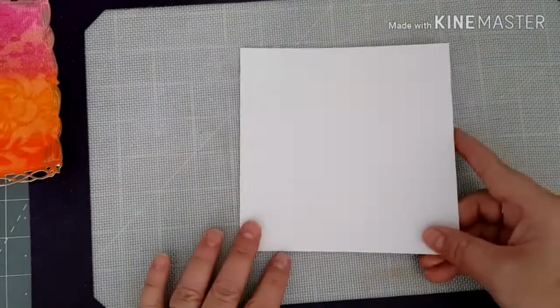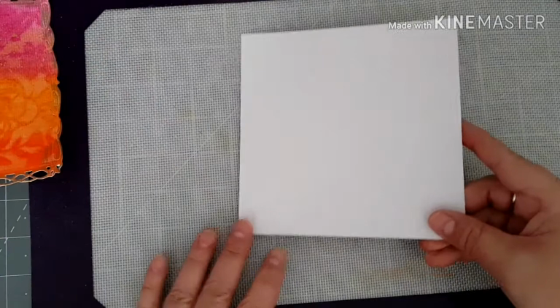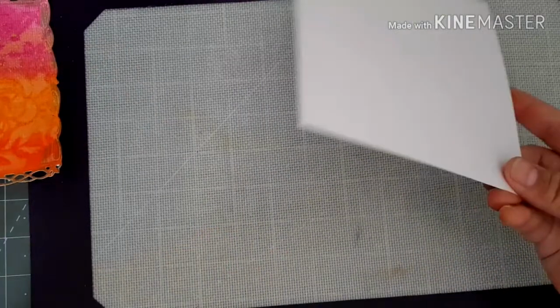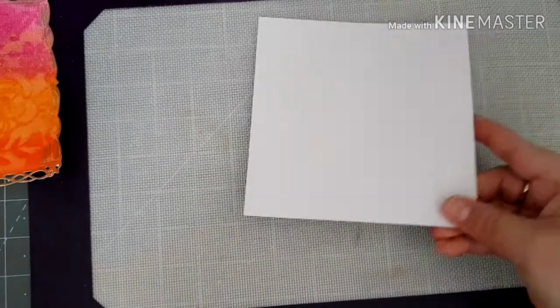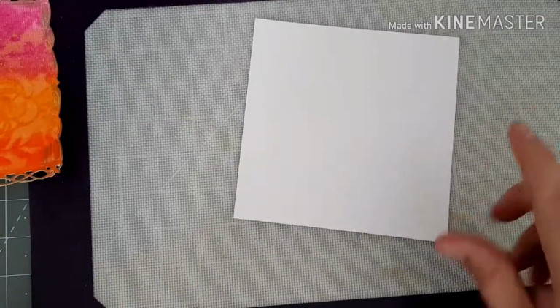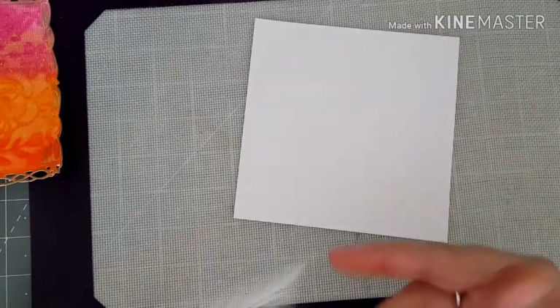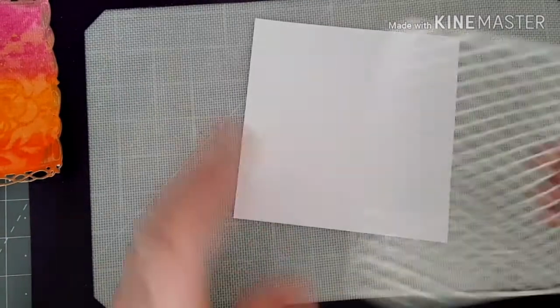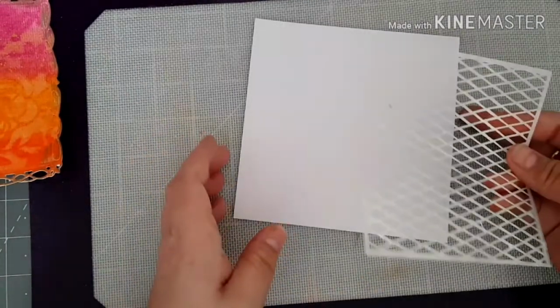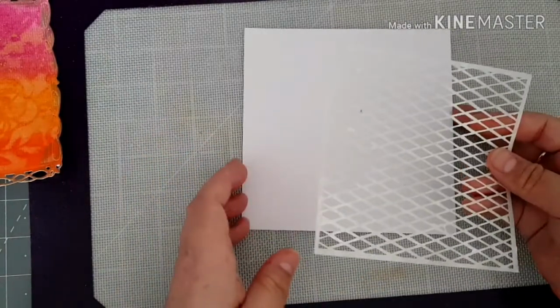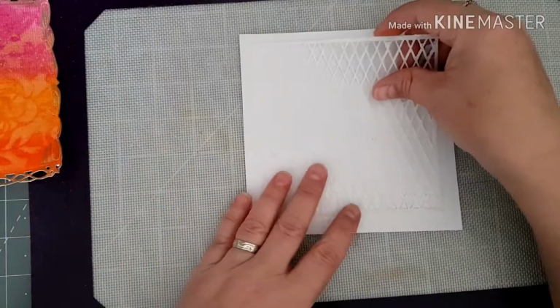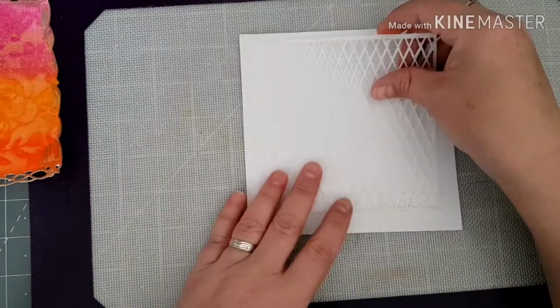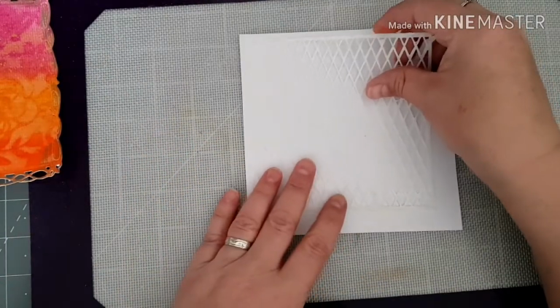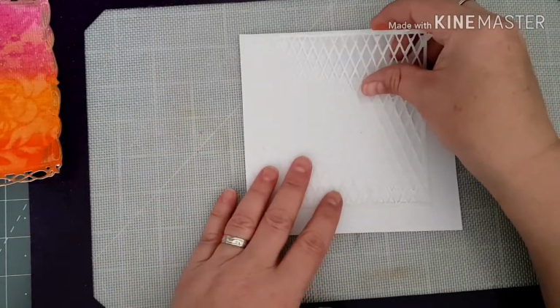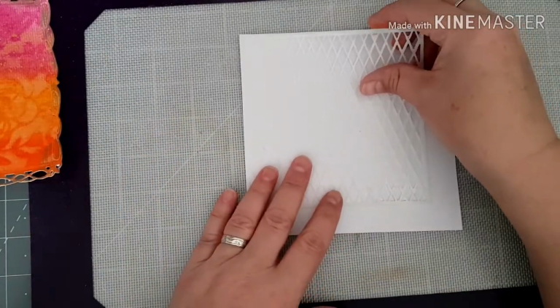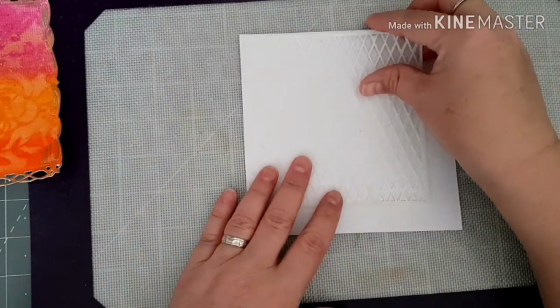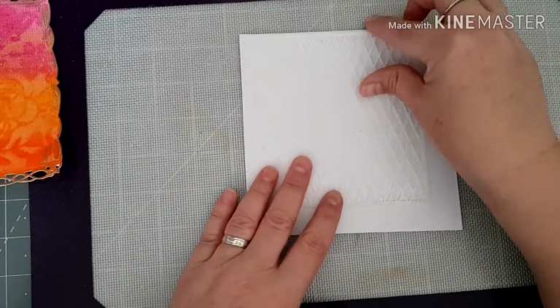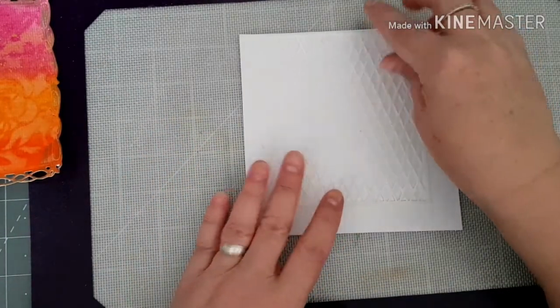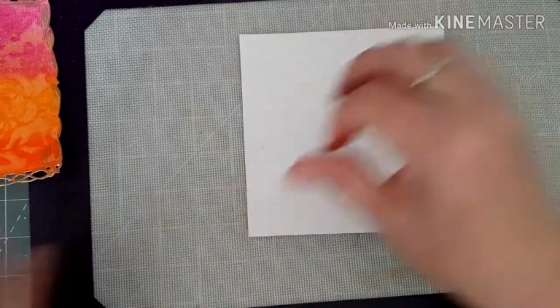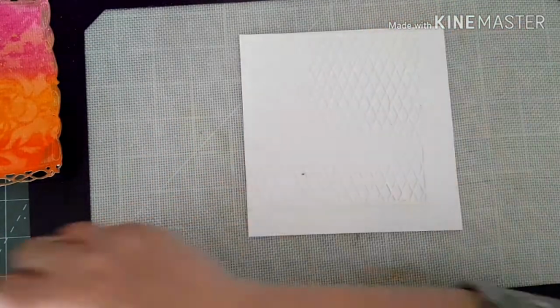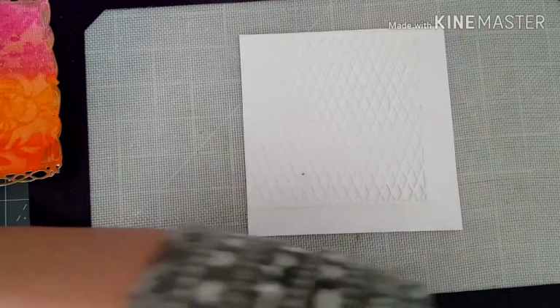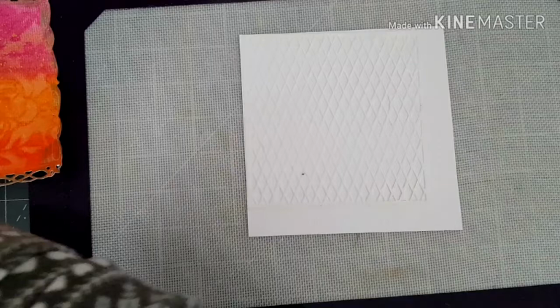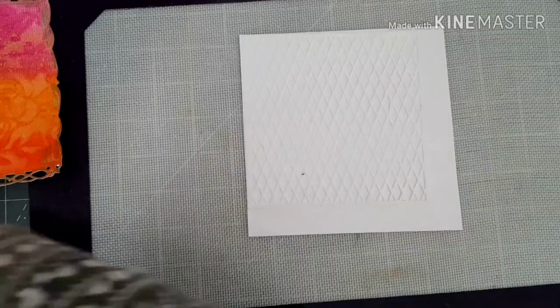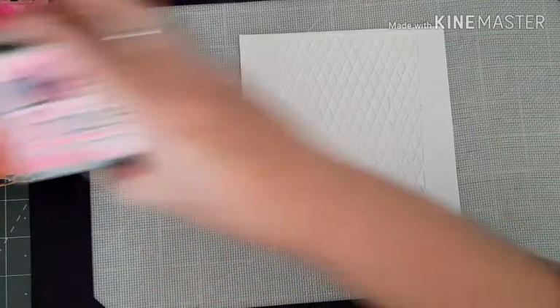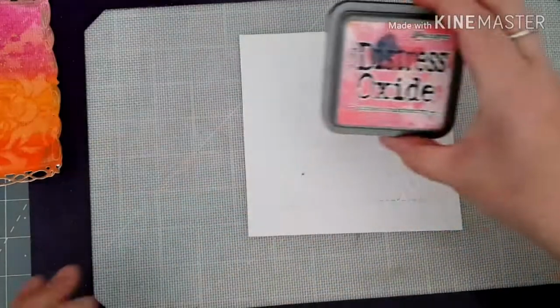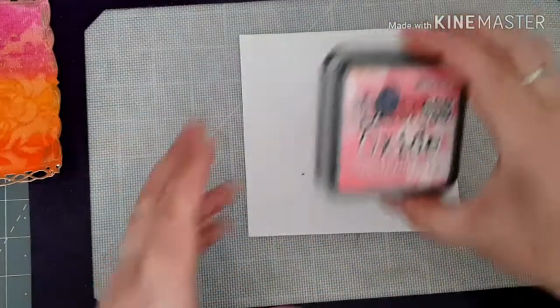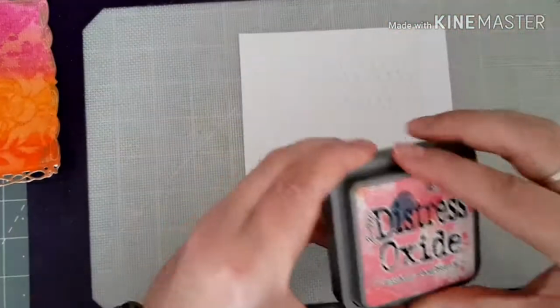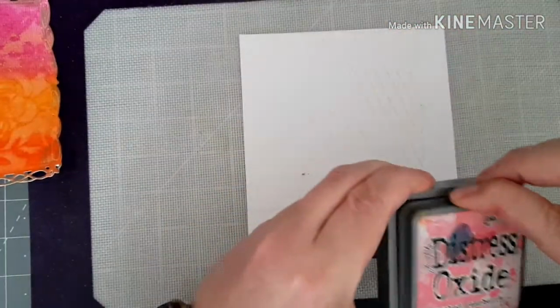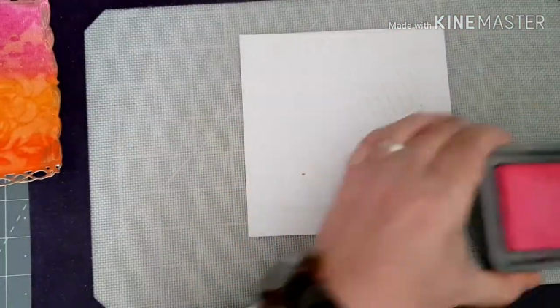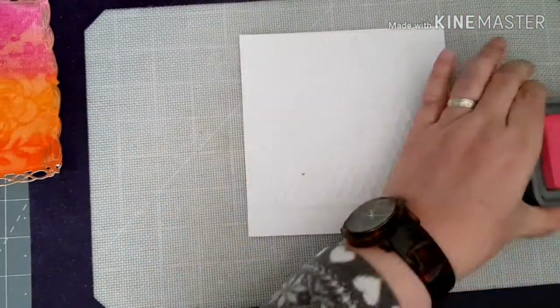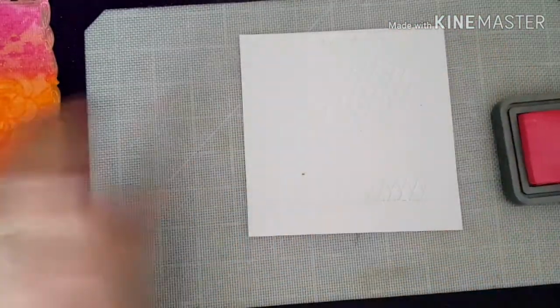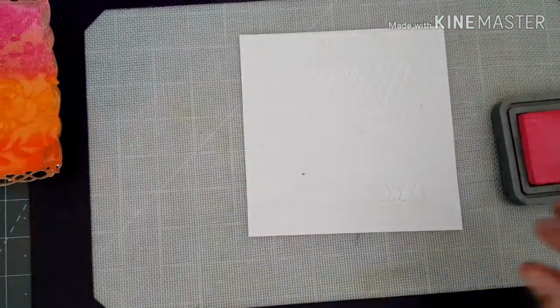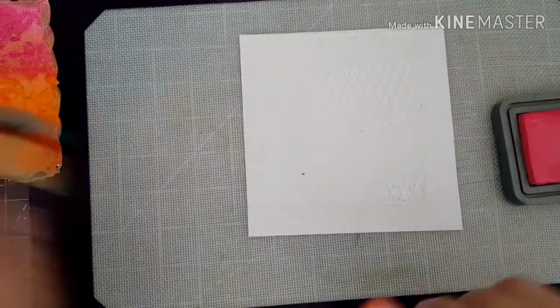I've got another piece of white card and I've got another stencil here, and I'm just going to put some stenciling onto my background. I'm going to use my Picked Raspberry Distress Oxide.